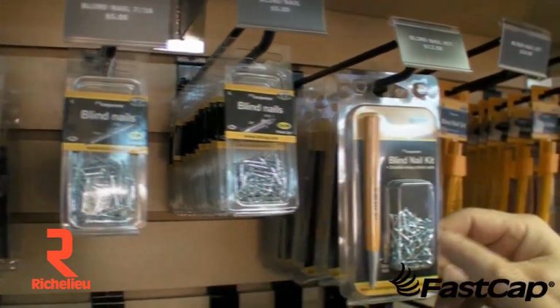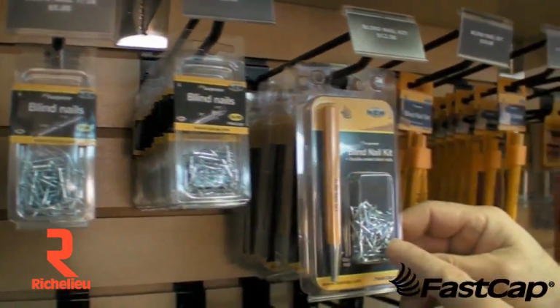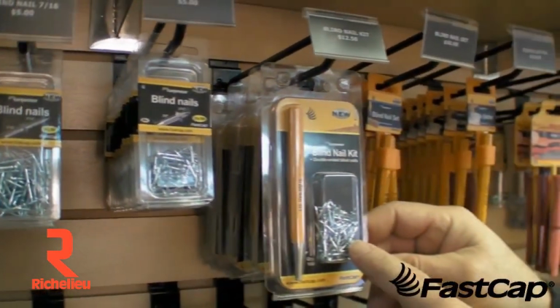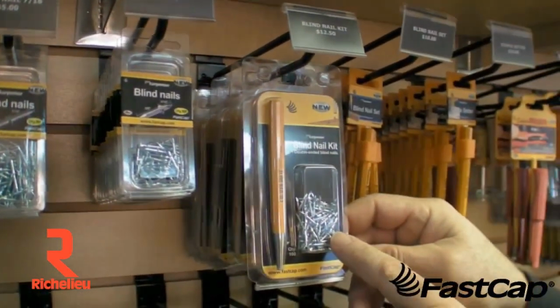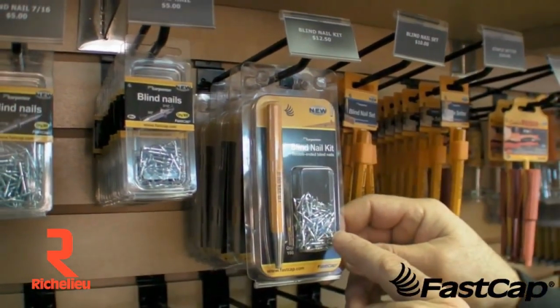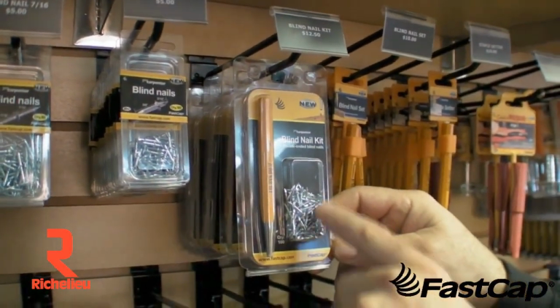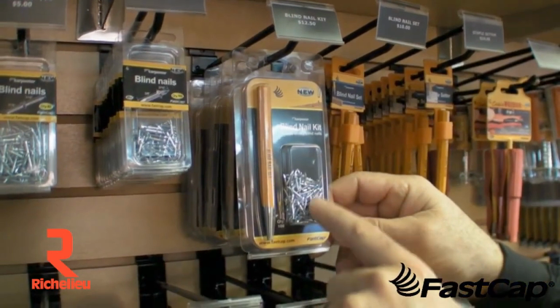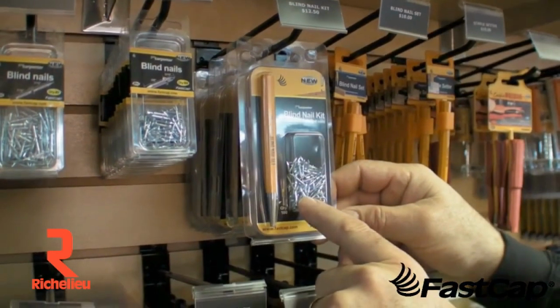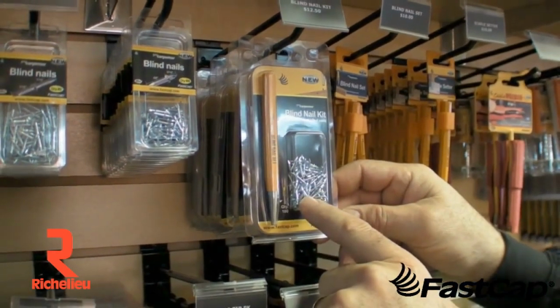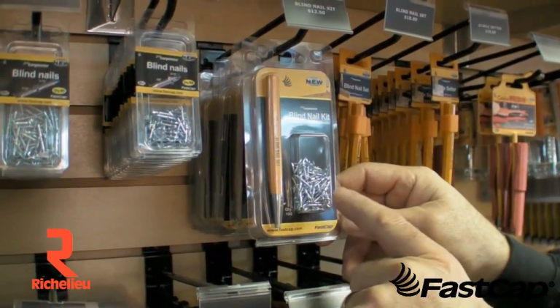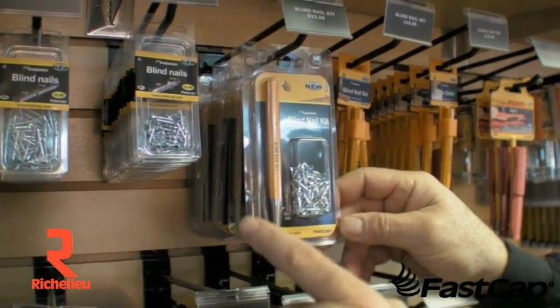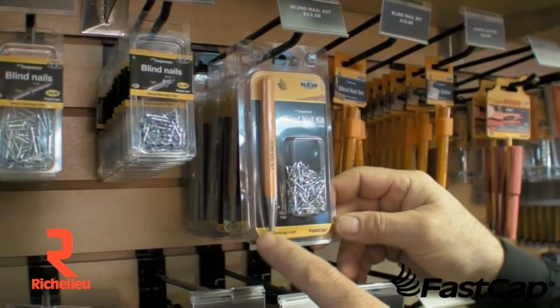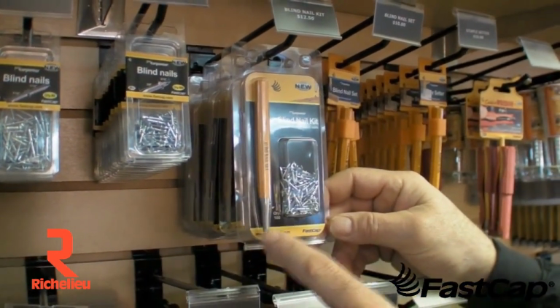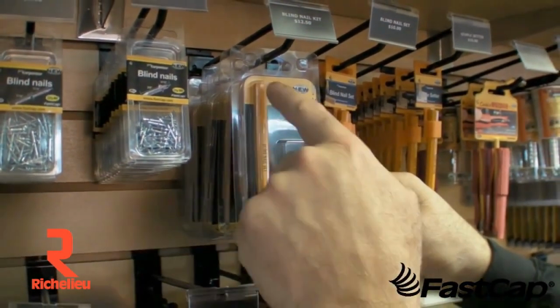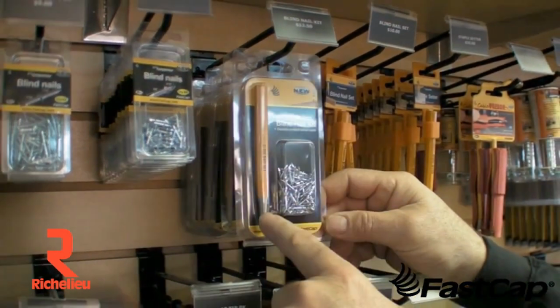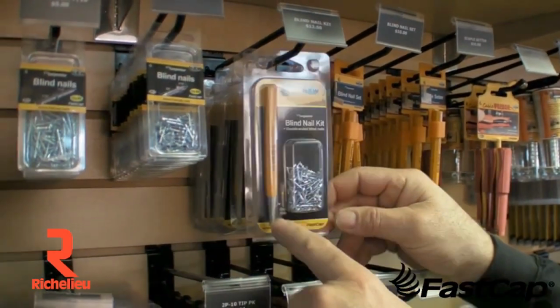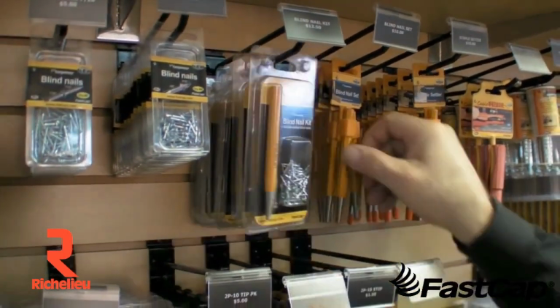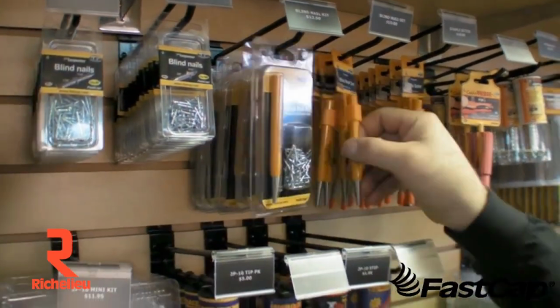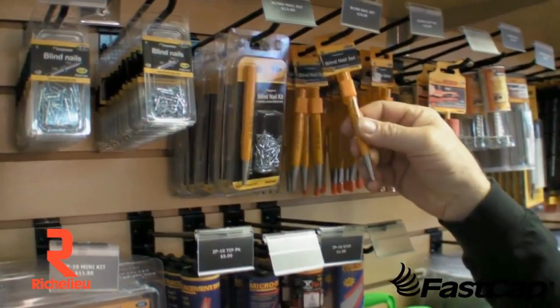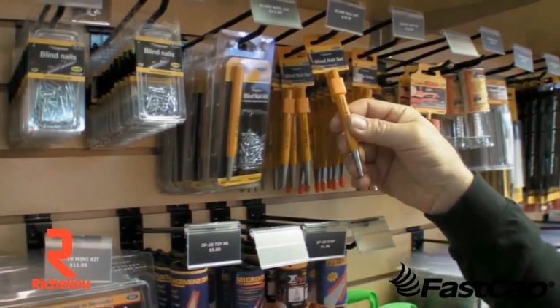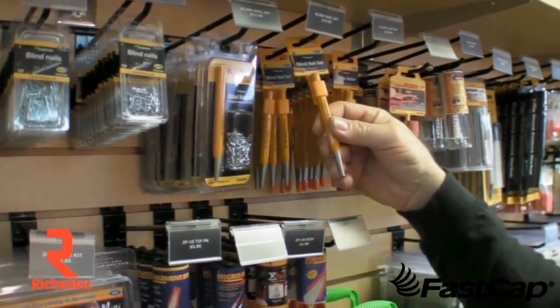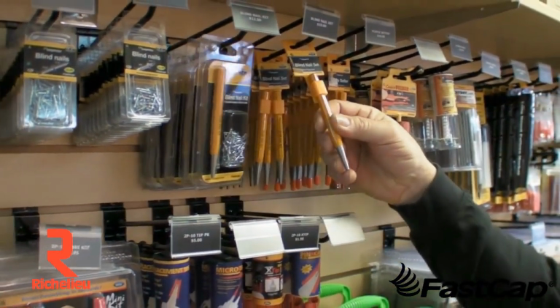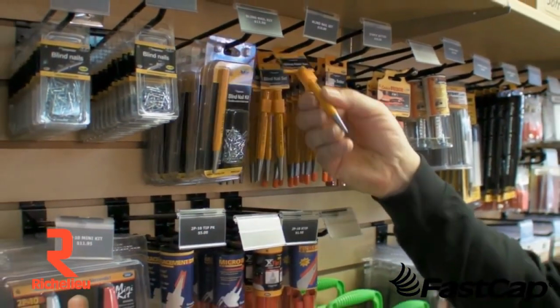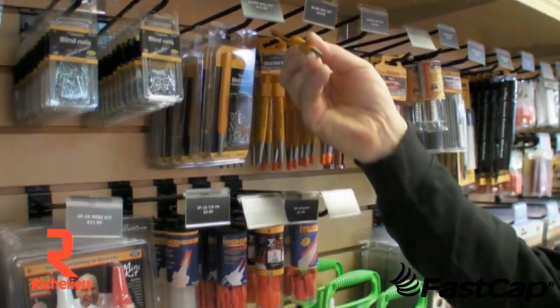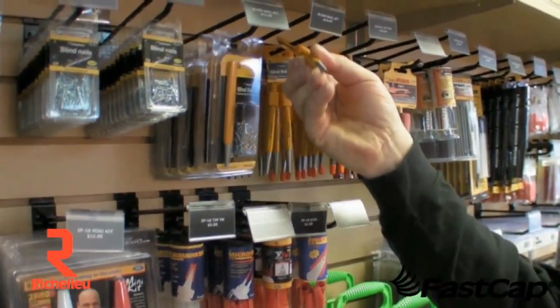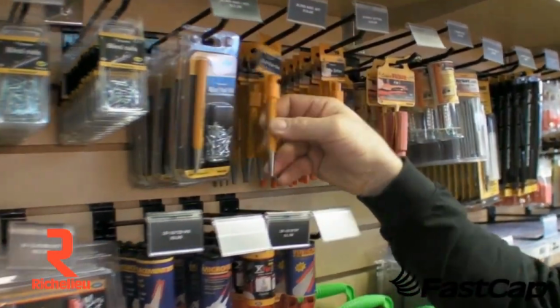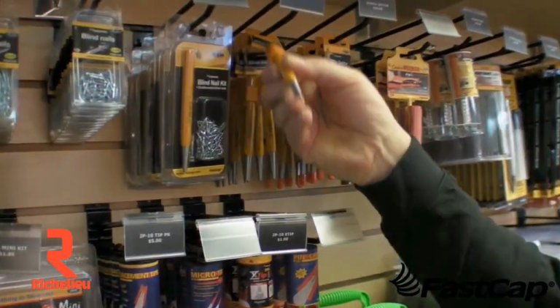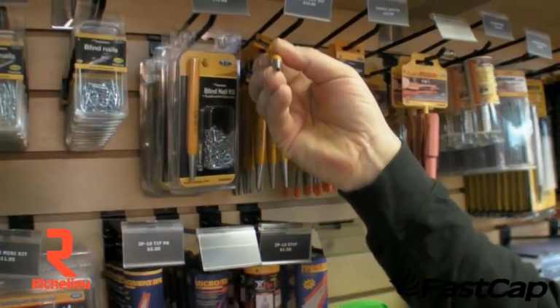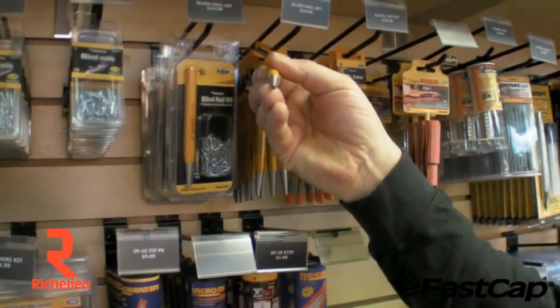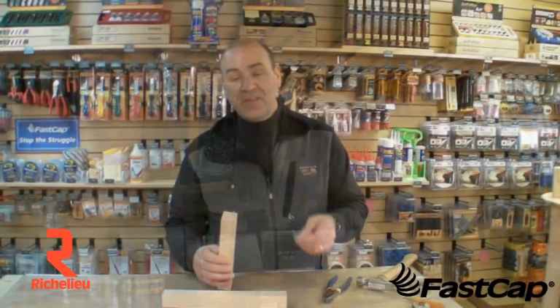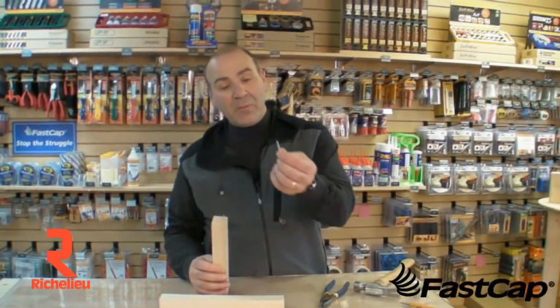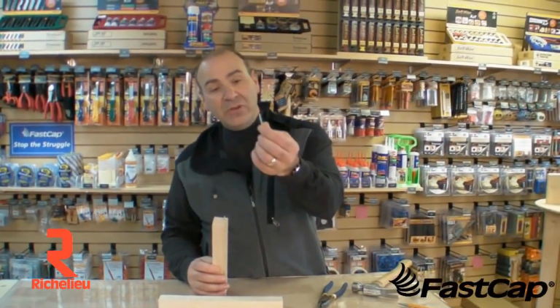And then we have this size right here, which is the kit, which gives you the 3/16 and 3/8 with the nail set. Or you can buy the blind nail set just by itself — it's got a hole in the bottom which allows you to set that blind nail.